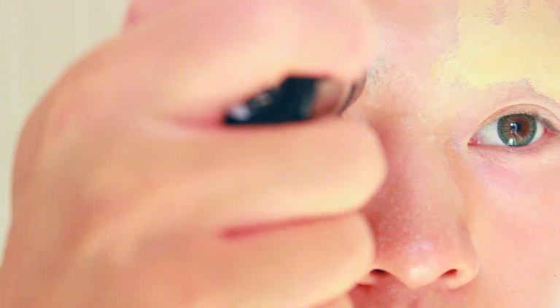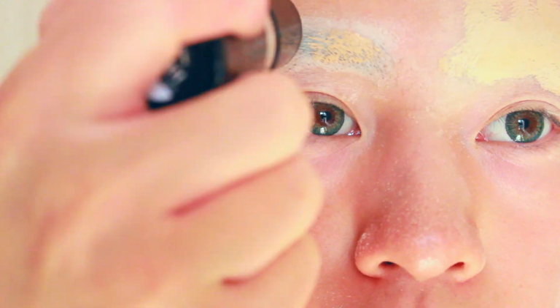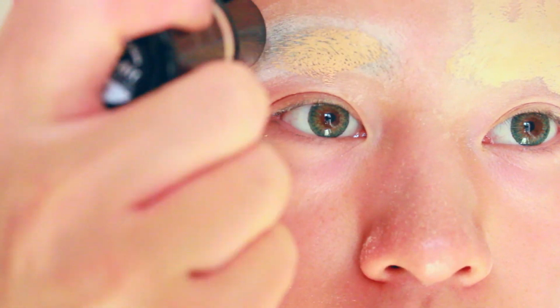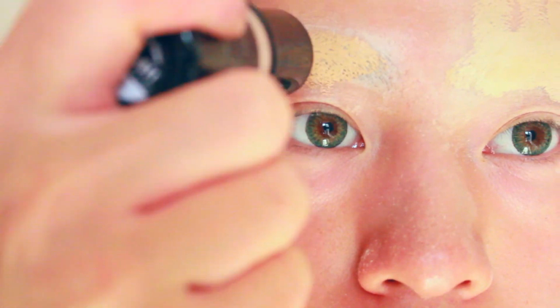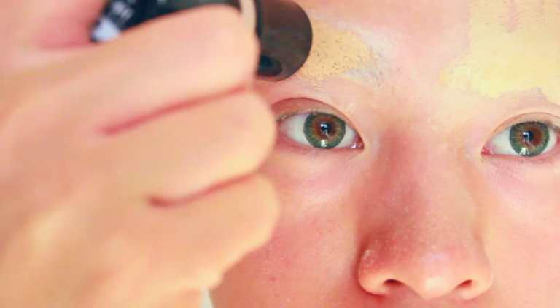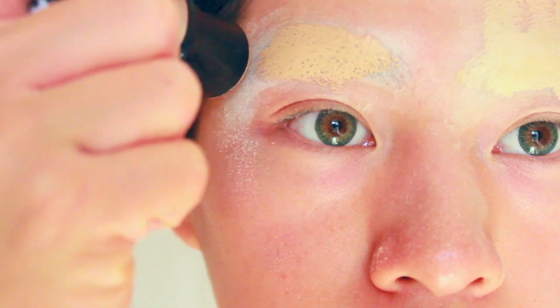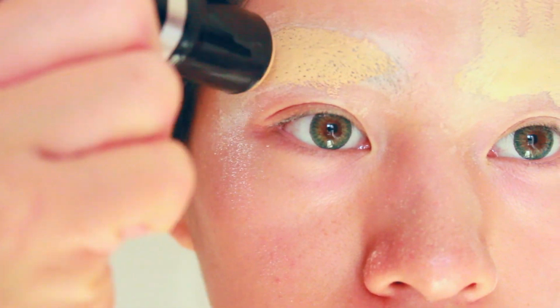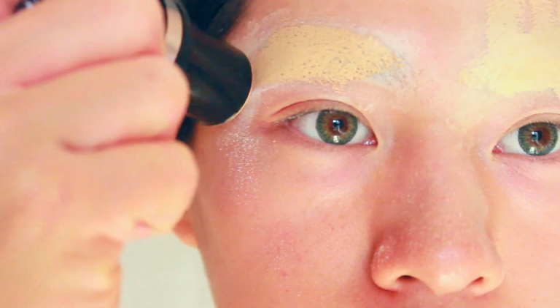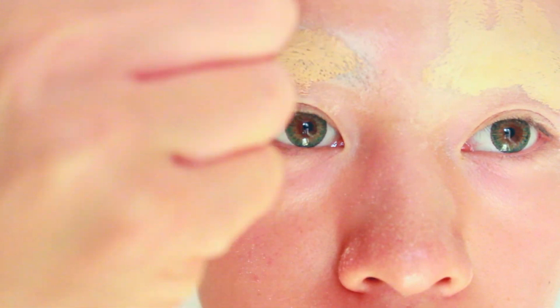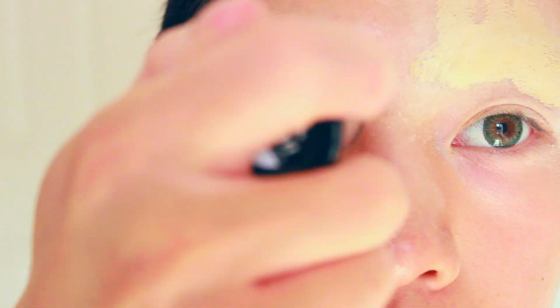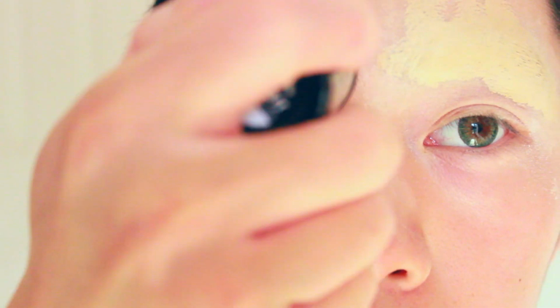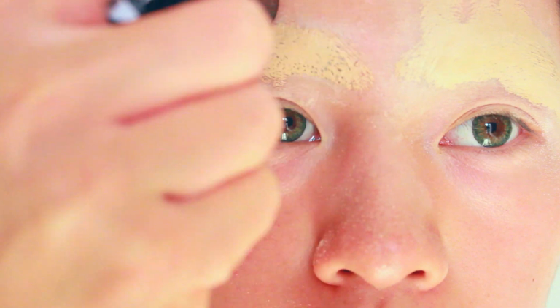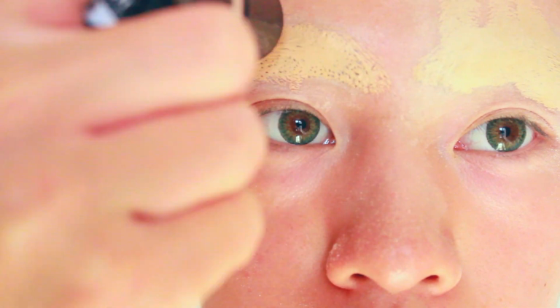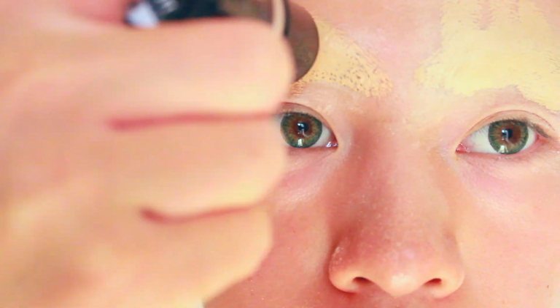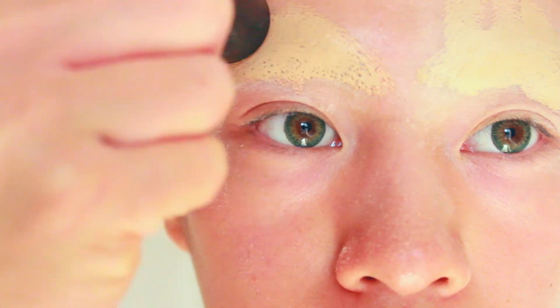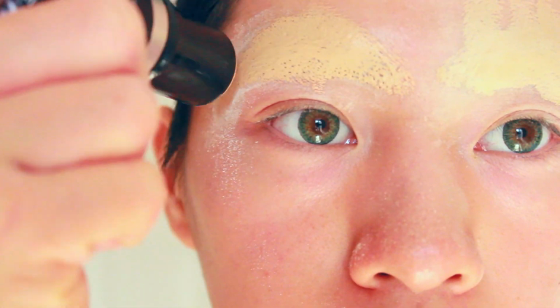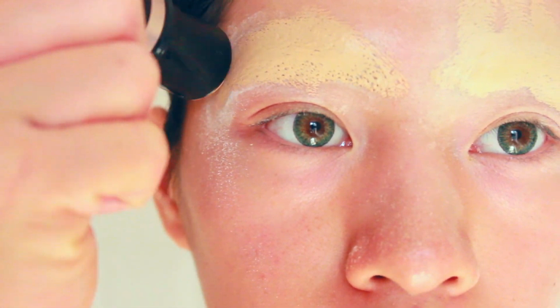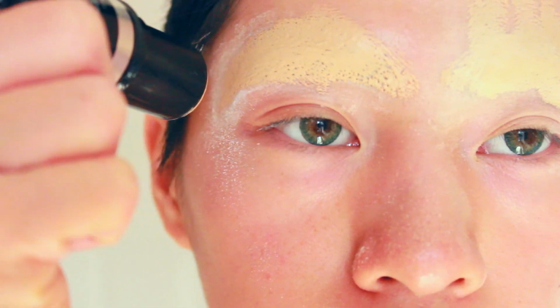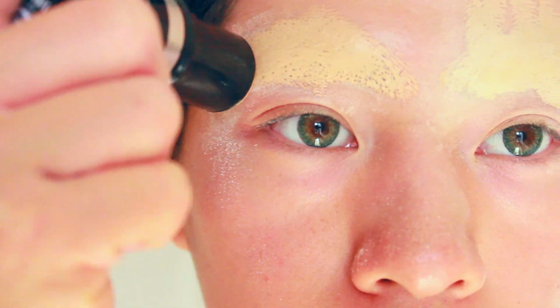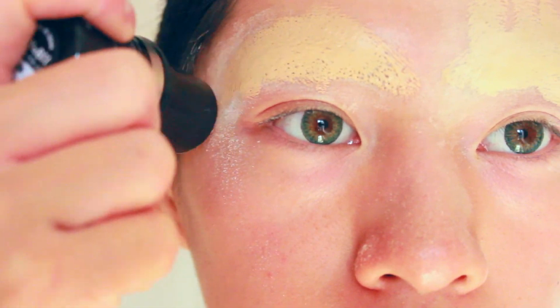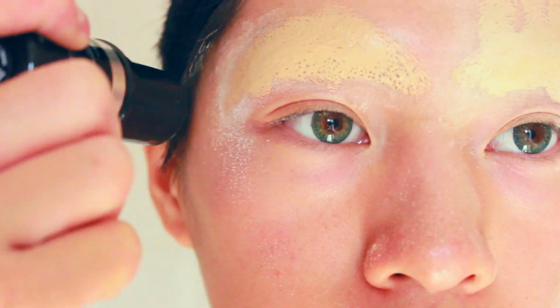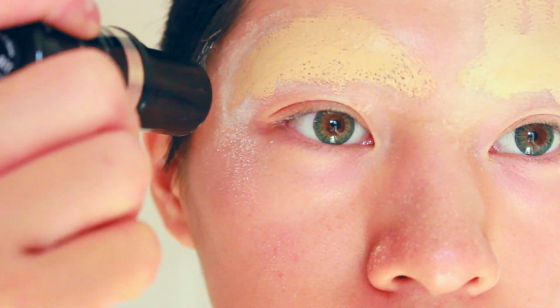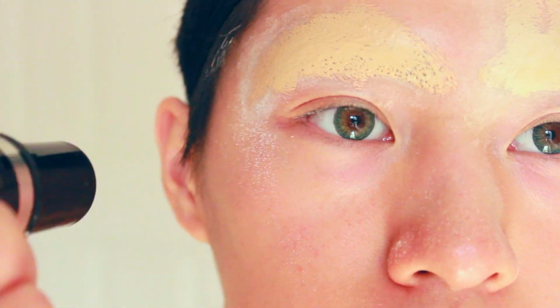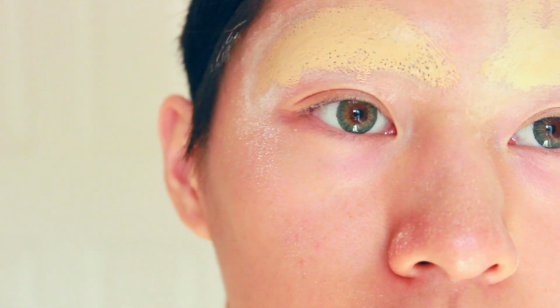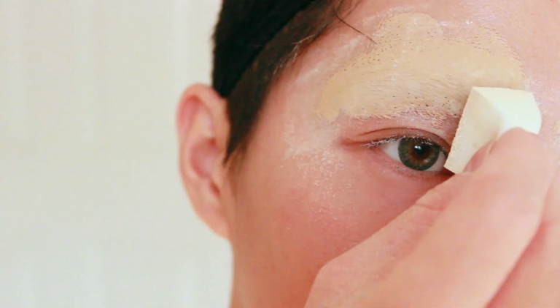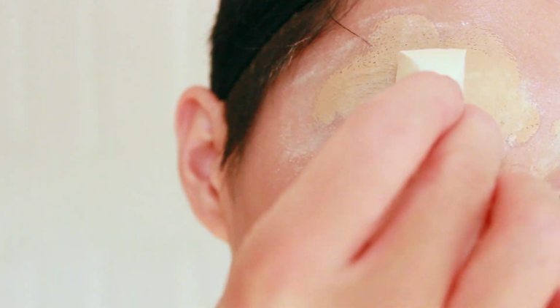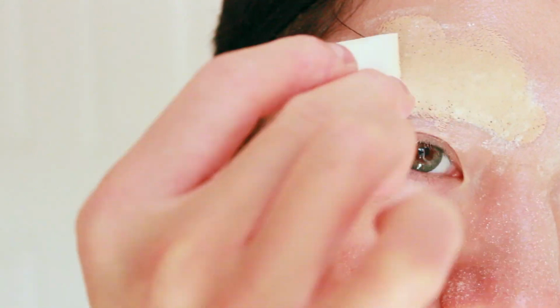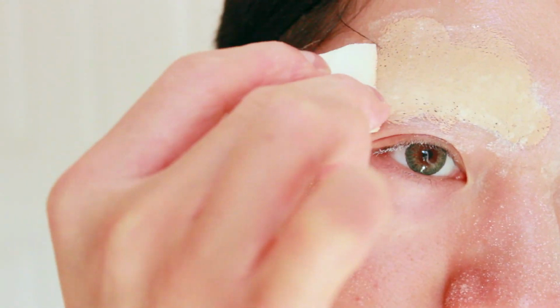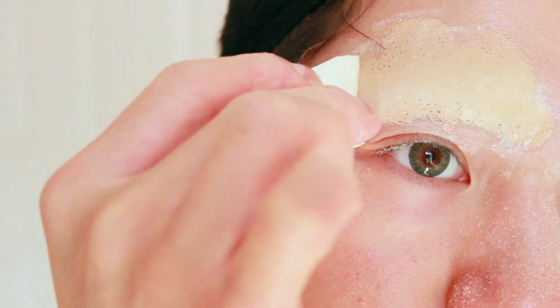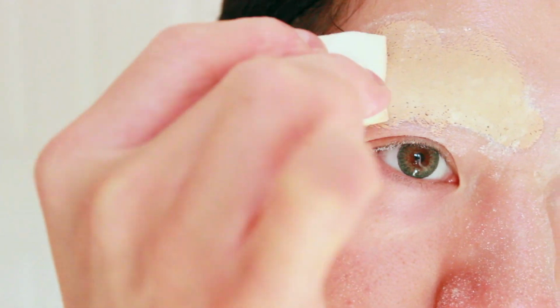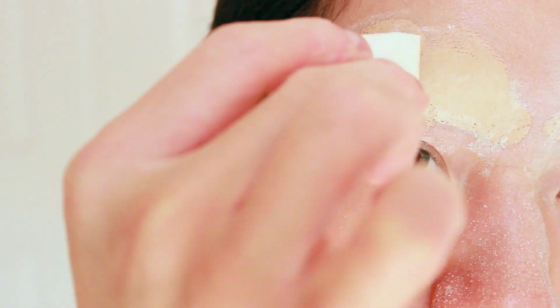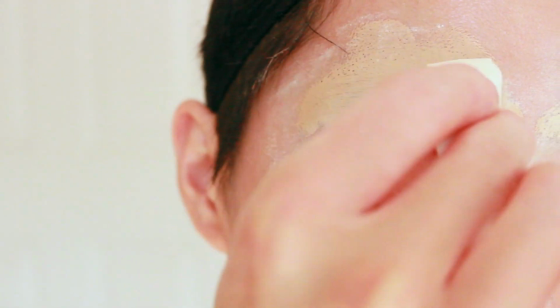Next, using a full coverage foundation, cover your brows. After that, wait a few minutes and then set in again with translucent powder.